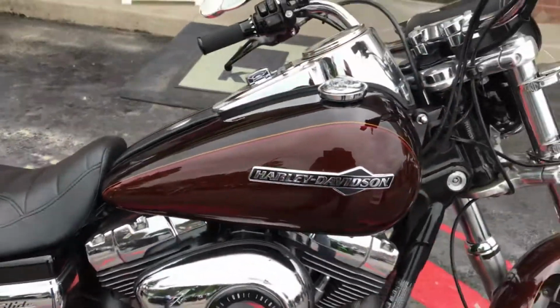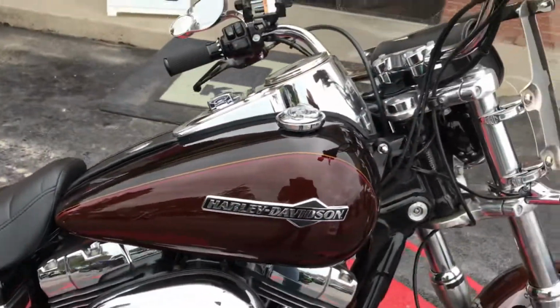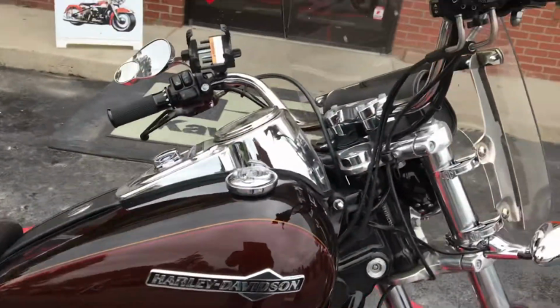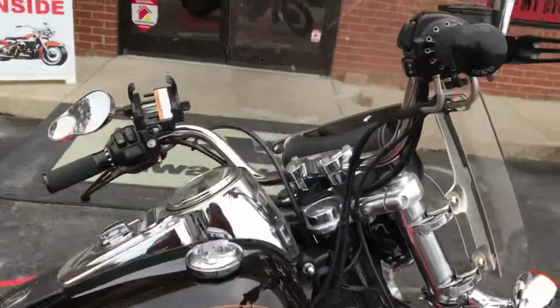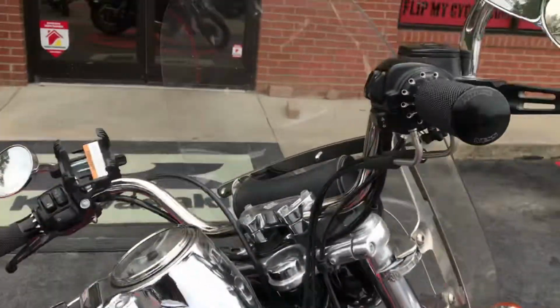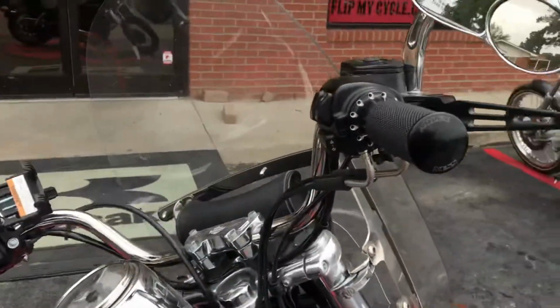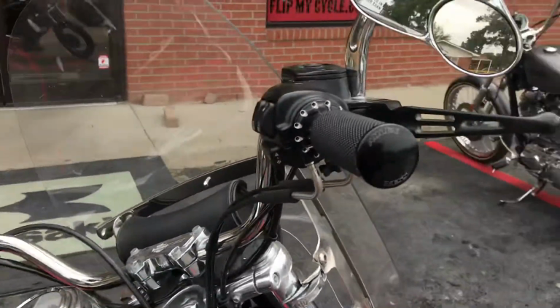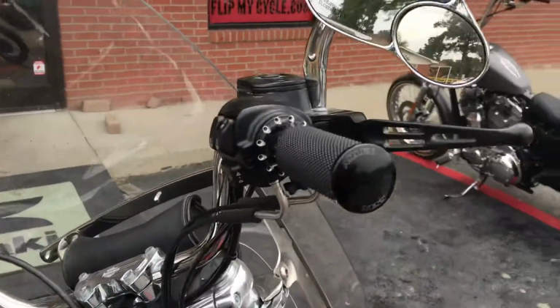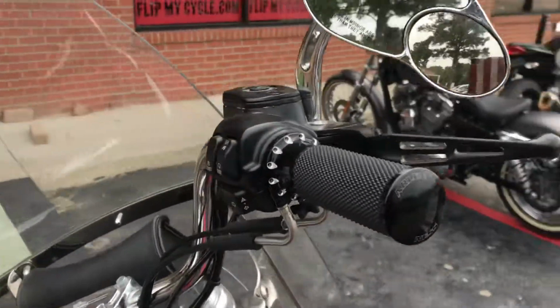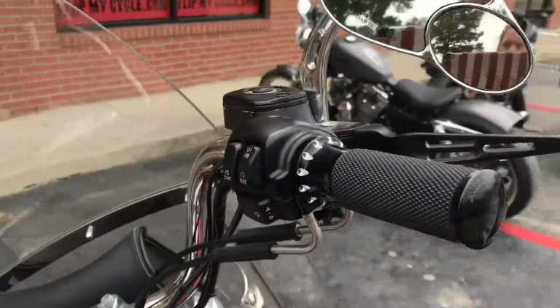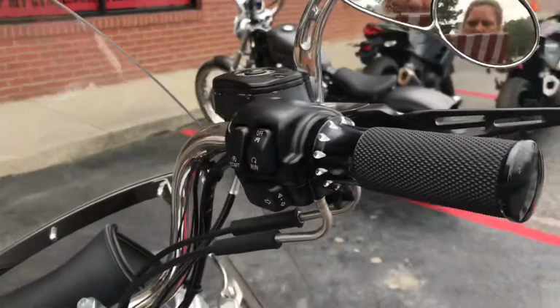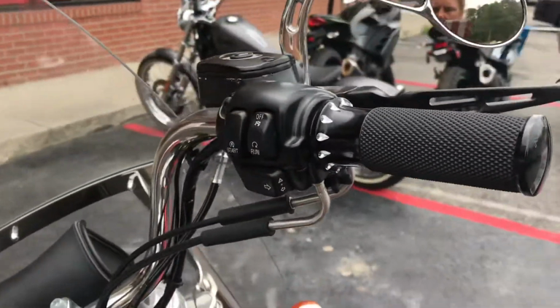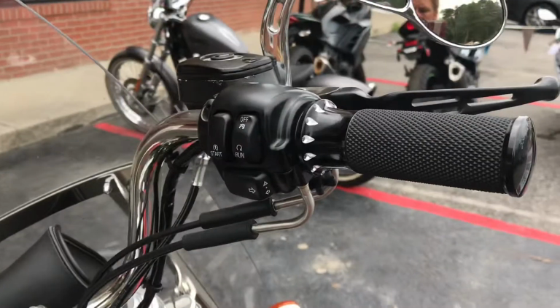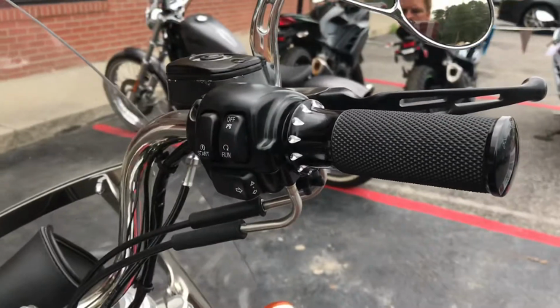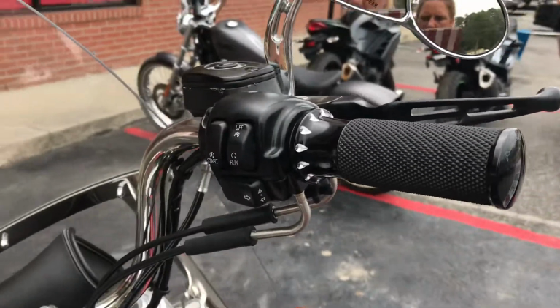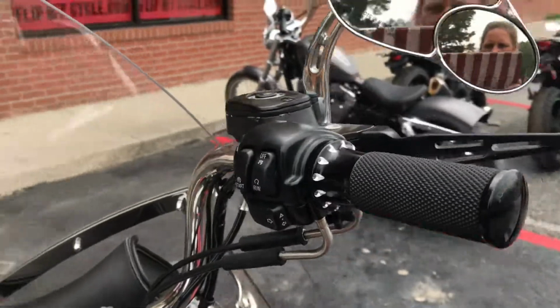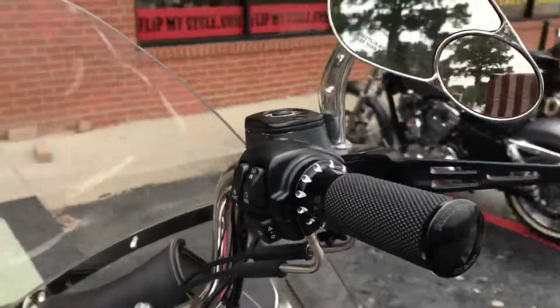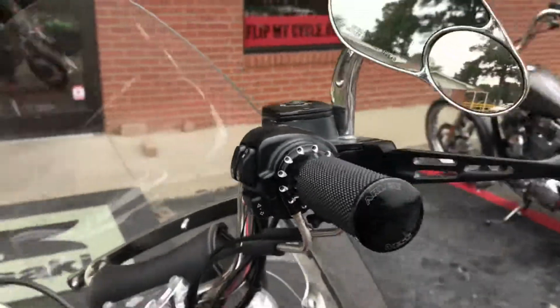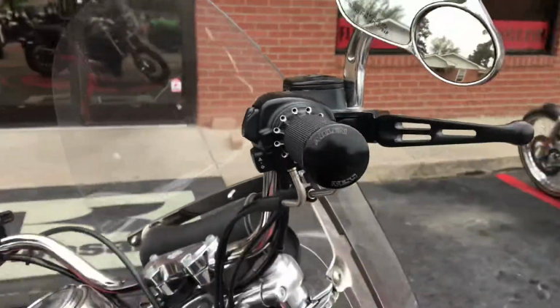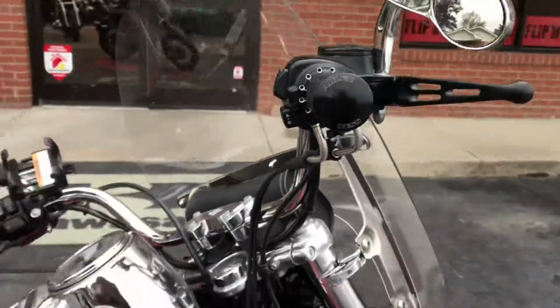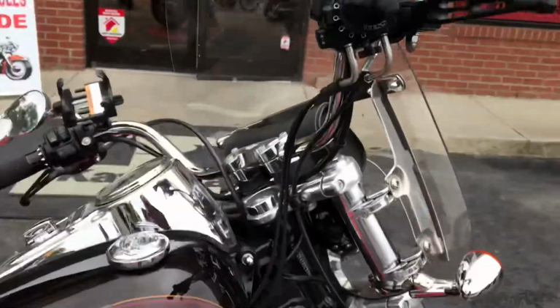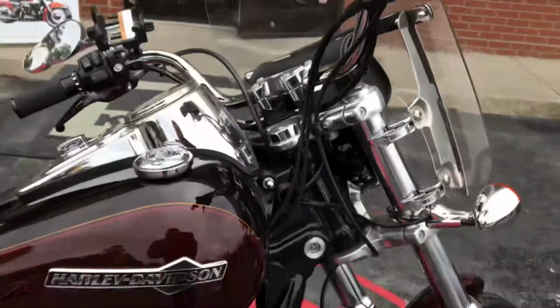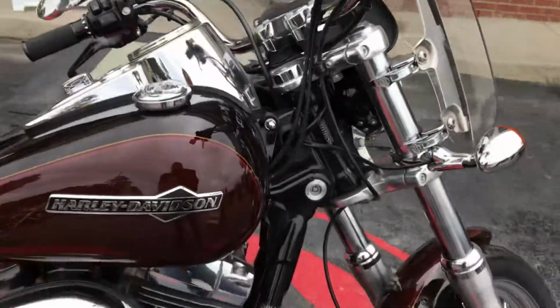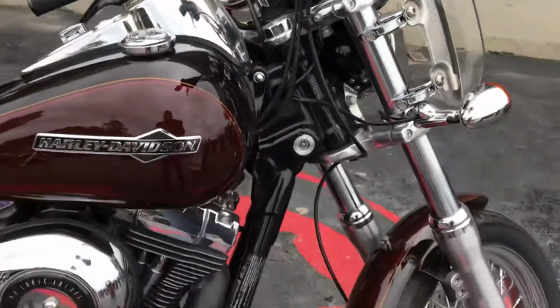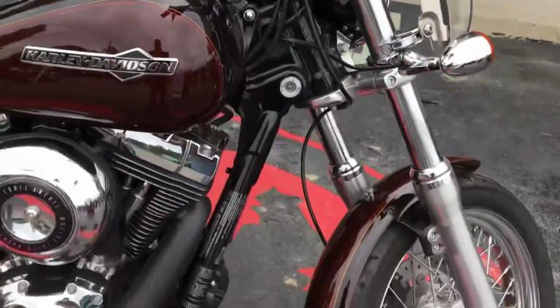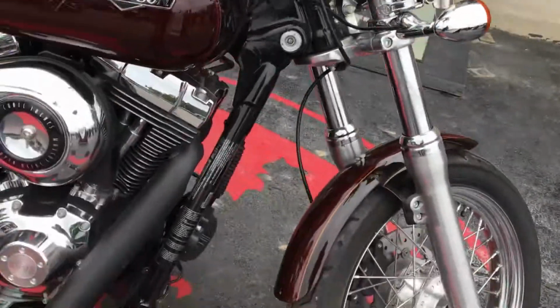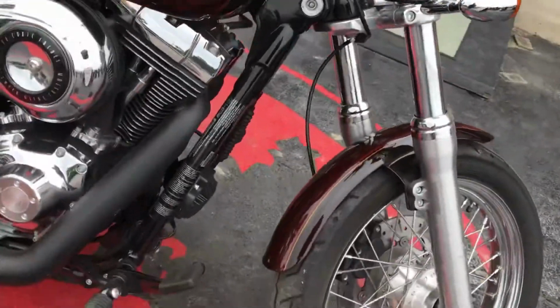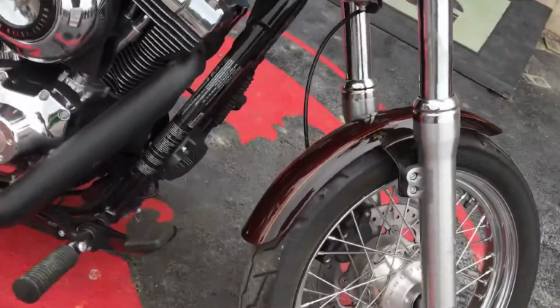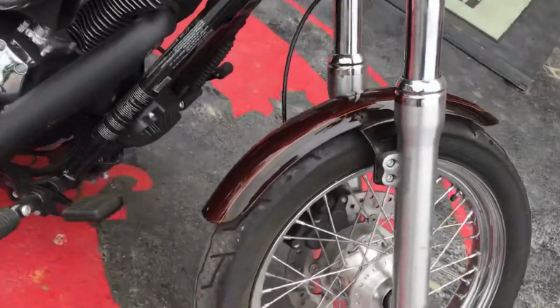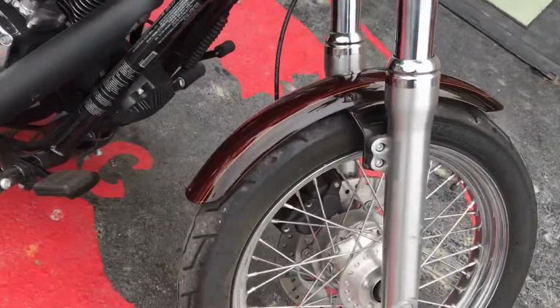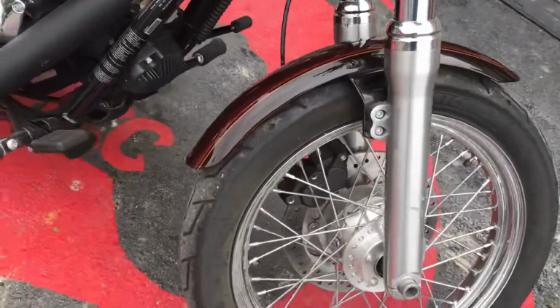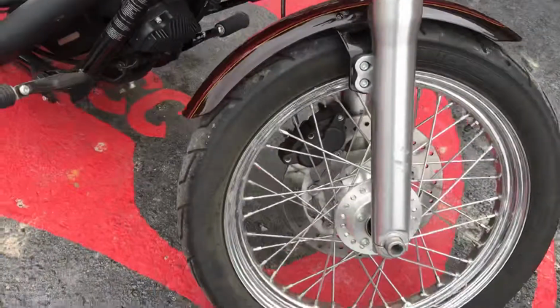It's got your Arlen Ness hand grips. This is a black and brown two-tone bike.